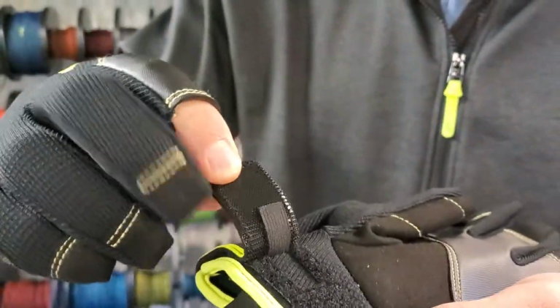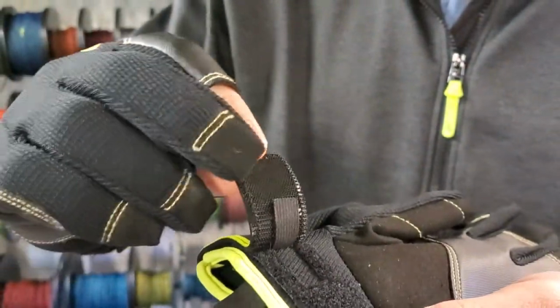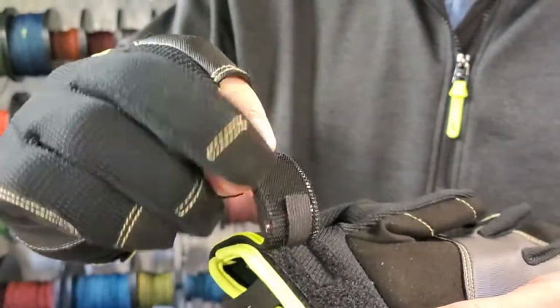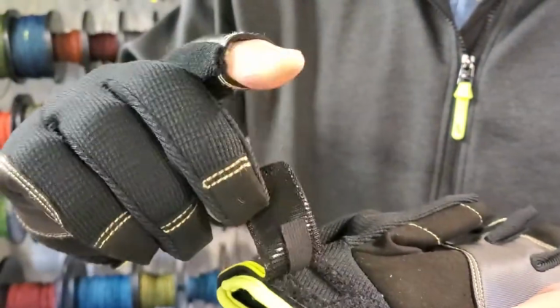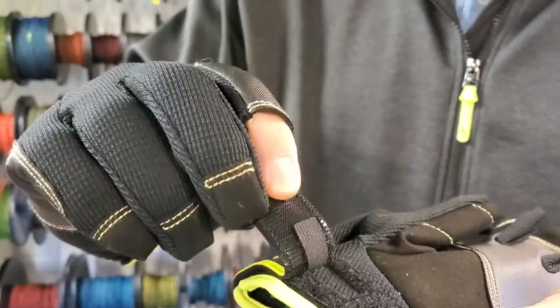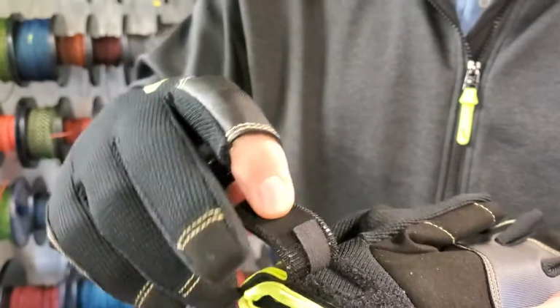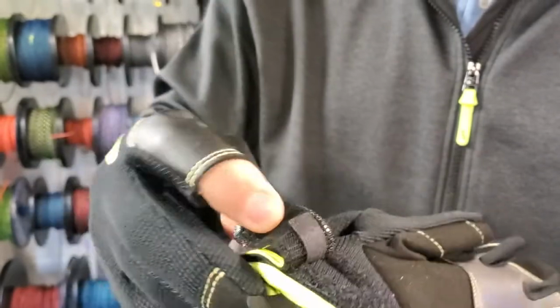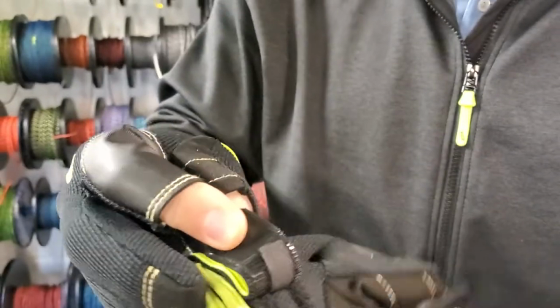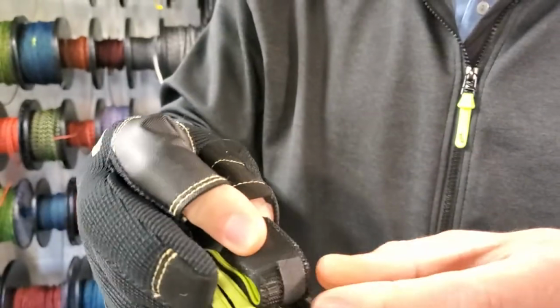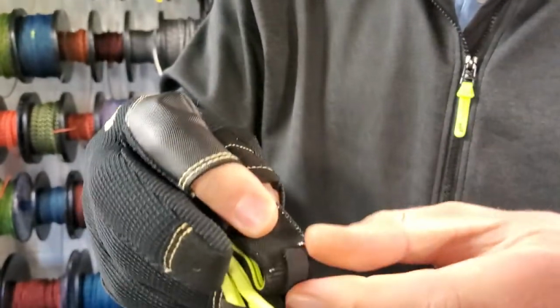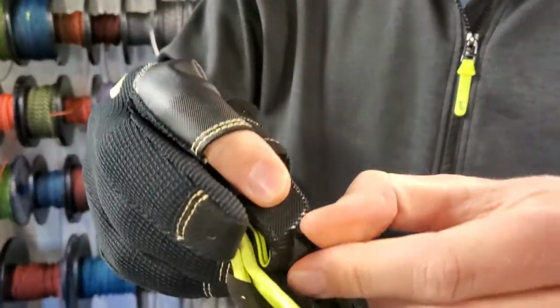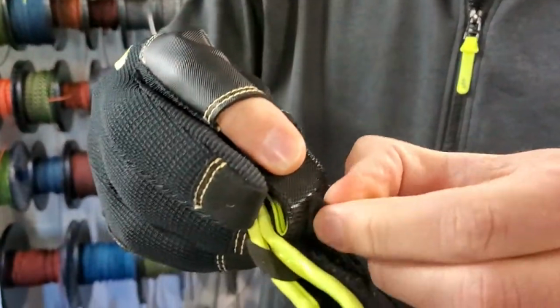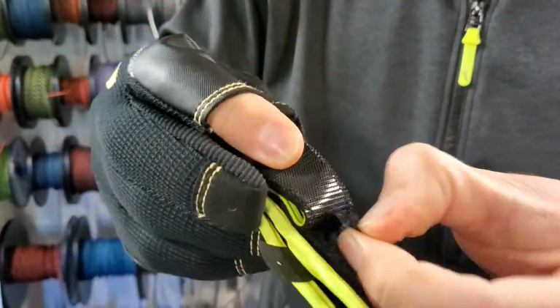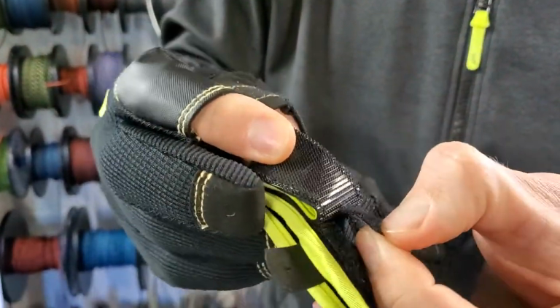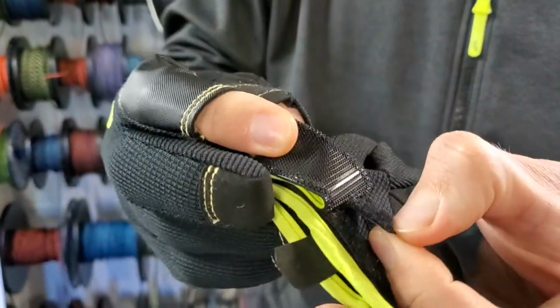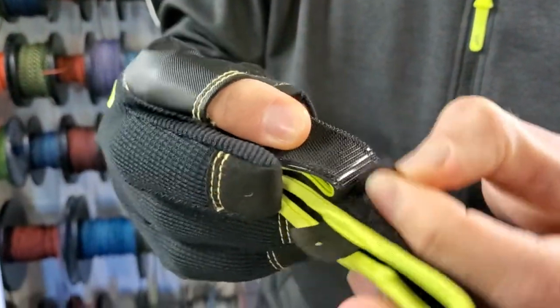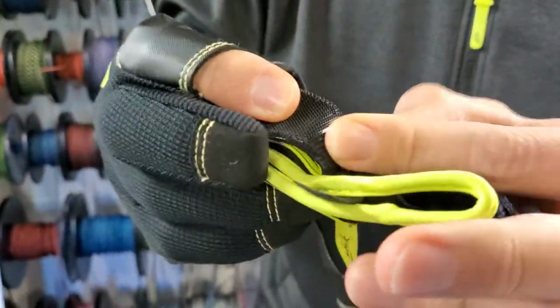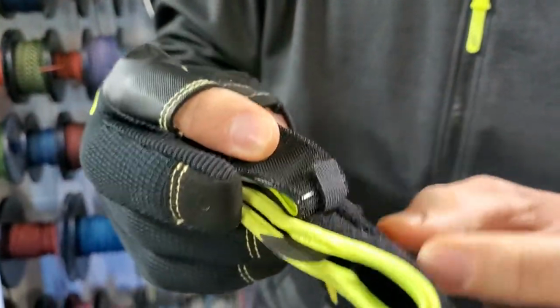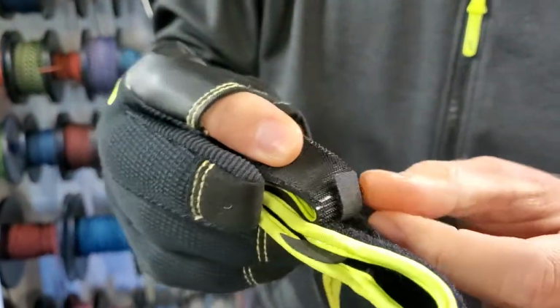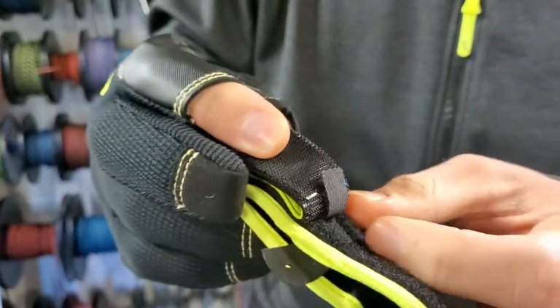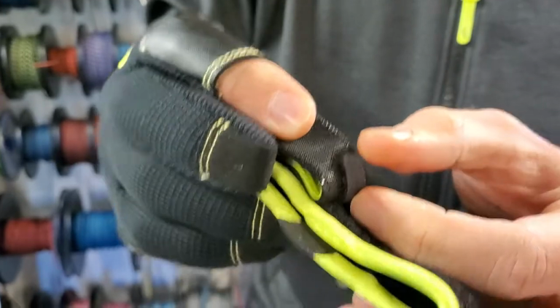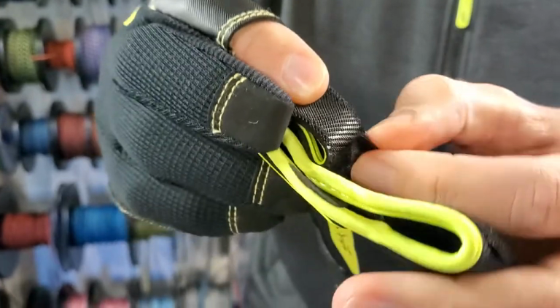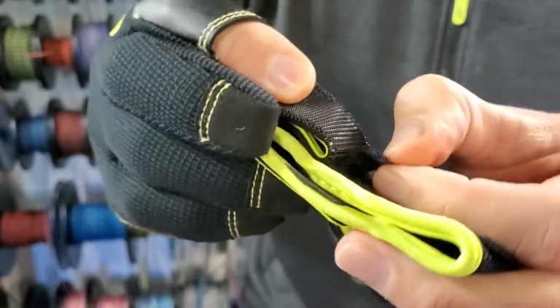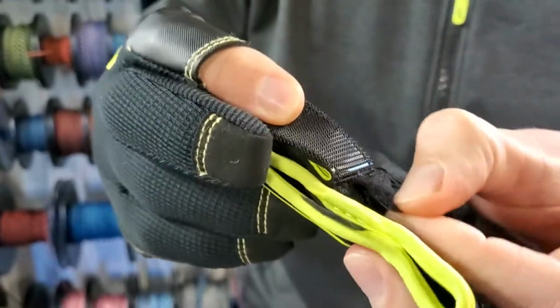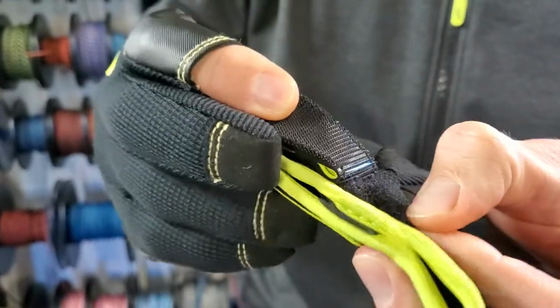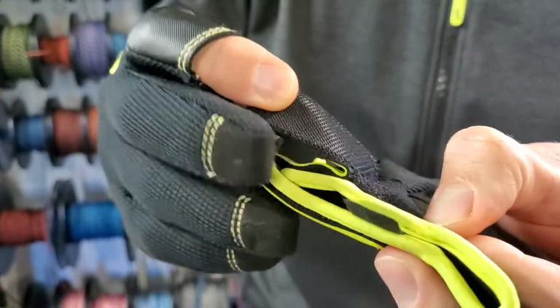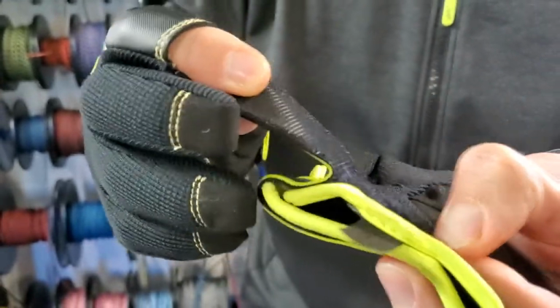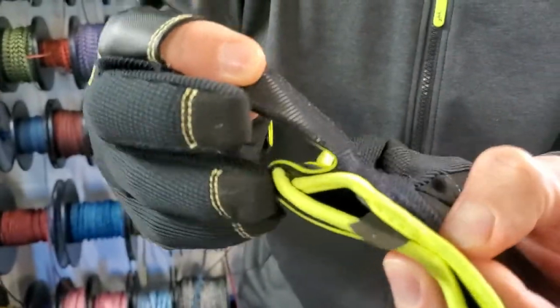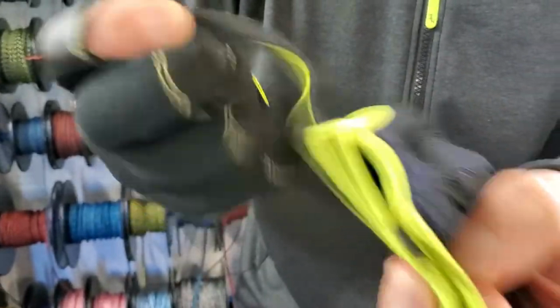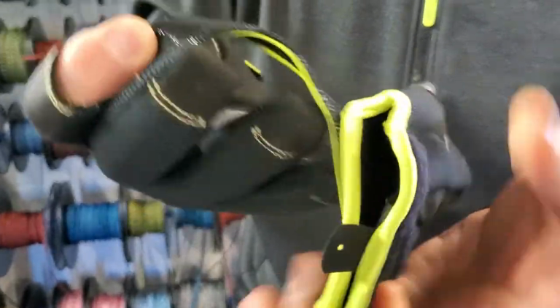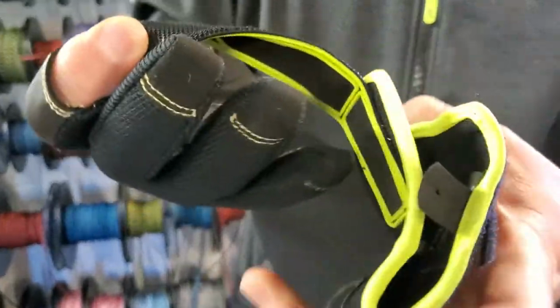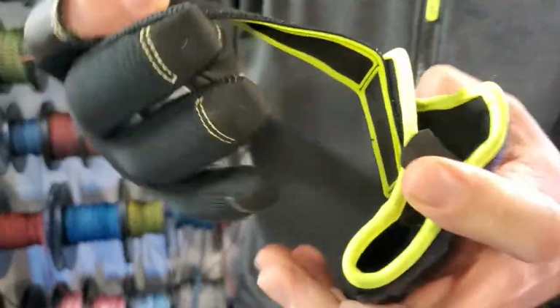So you'll see here that you've got the main attachment, but you've also got this little extra bit of velcro here, which just holds it securely and stops that flapping in the wind, and will make sure that your sailing gloves last longer.